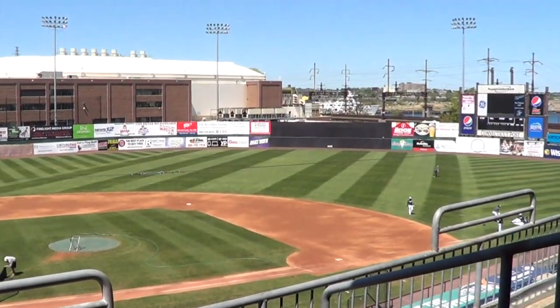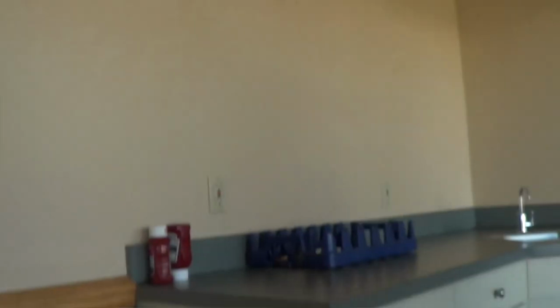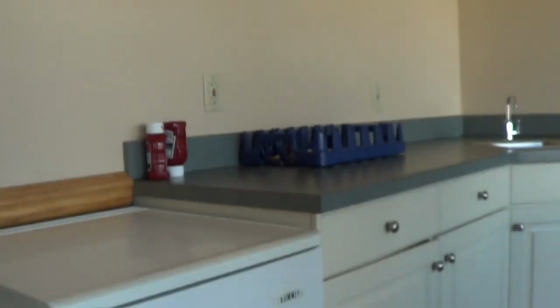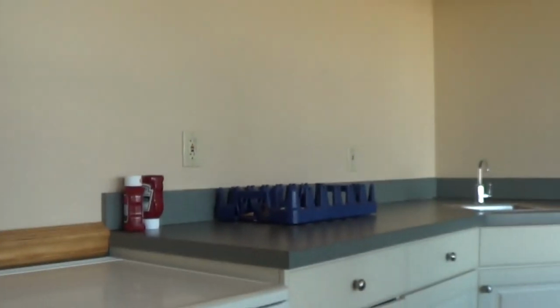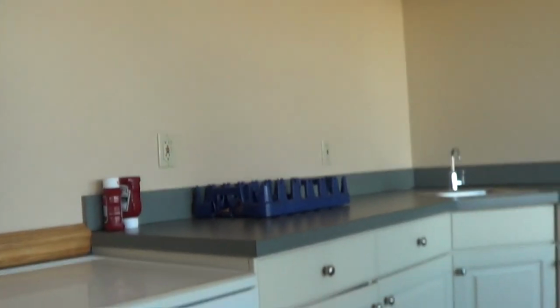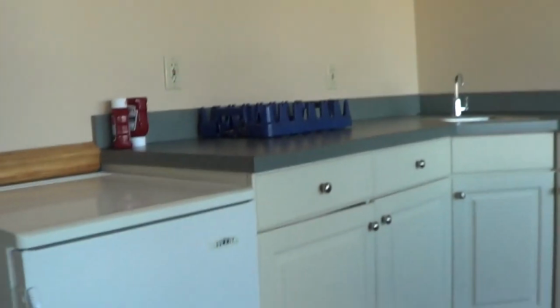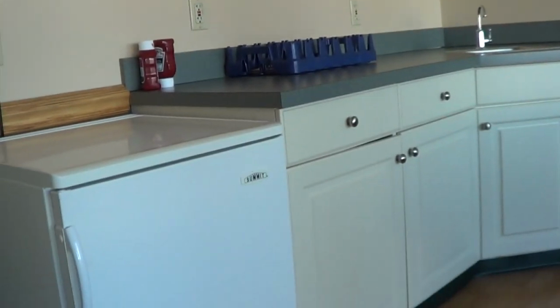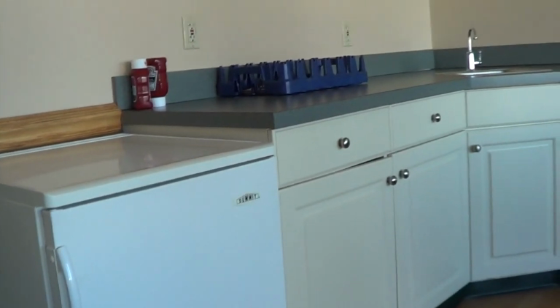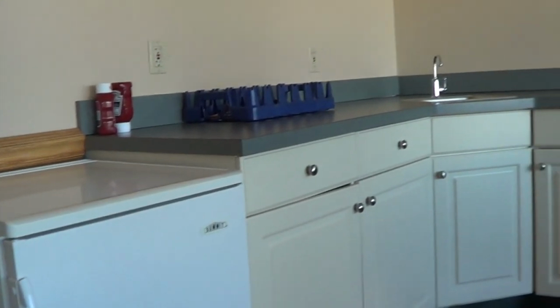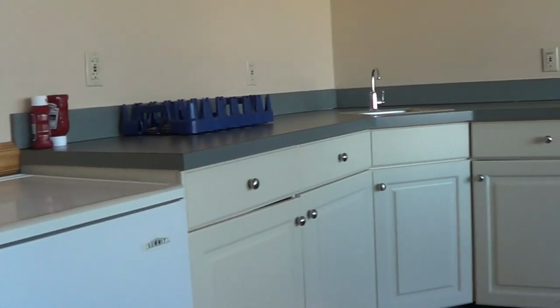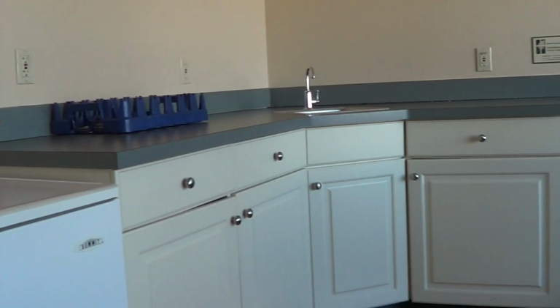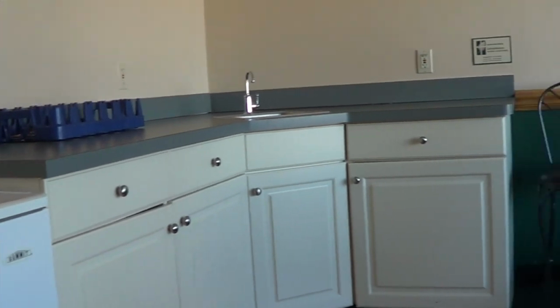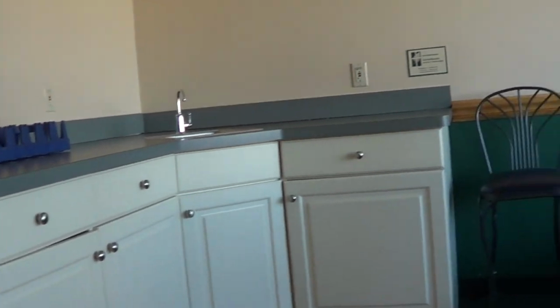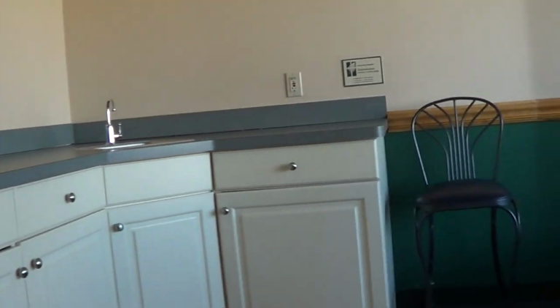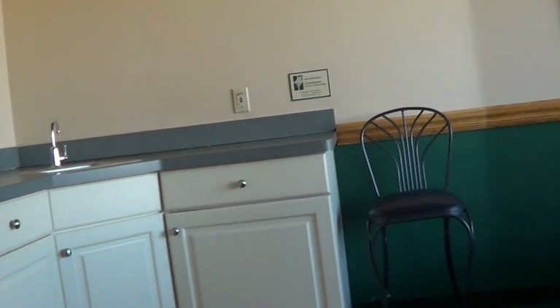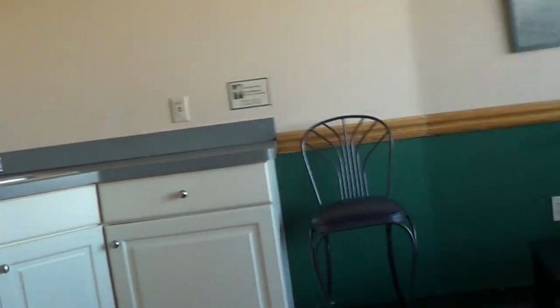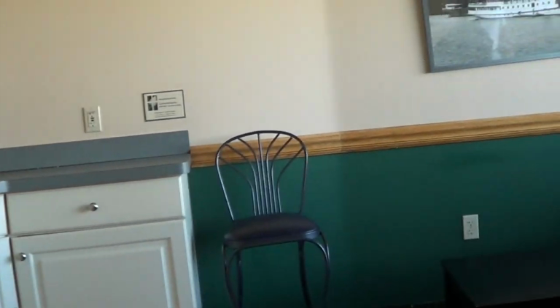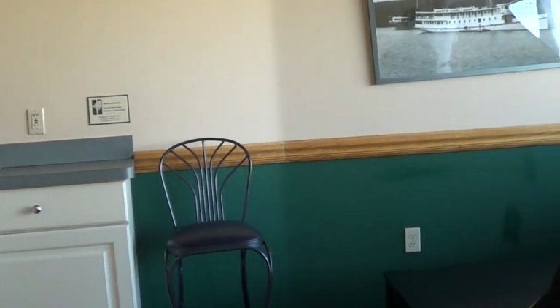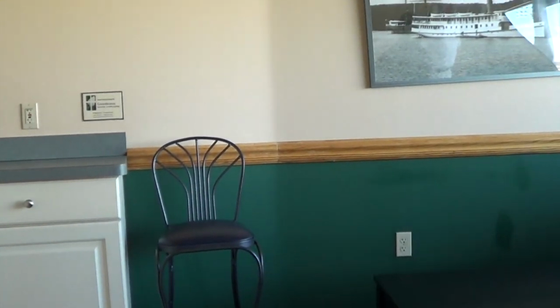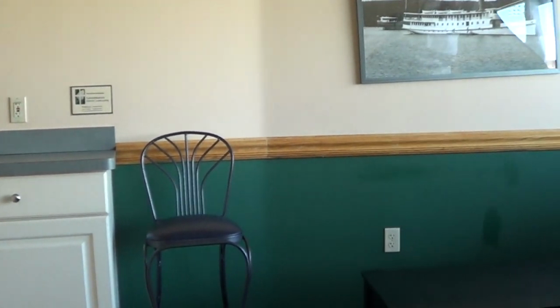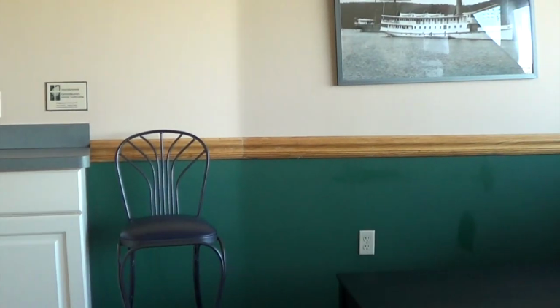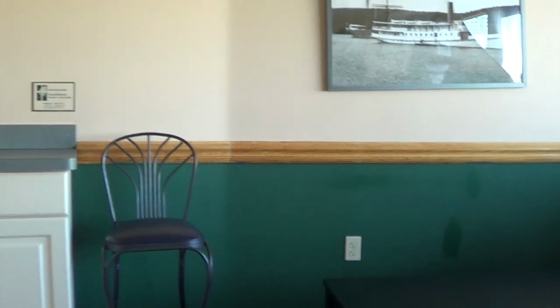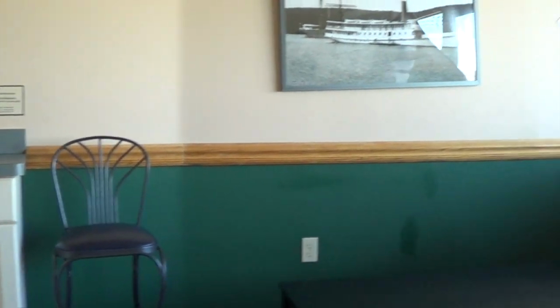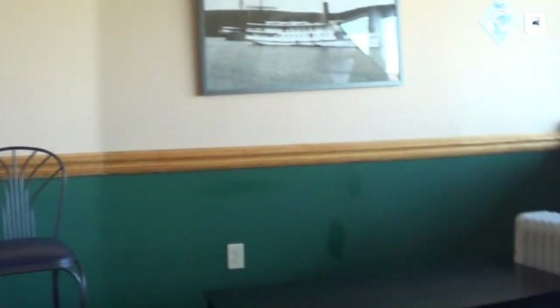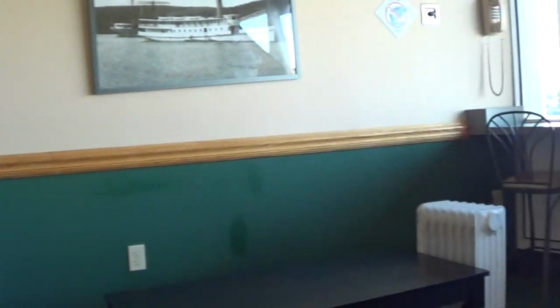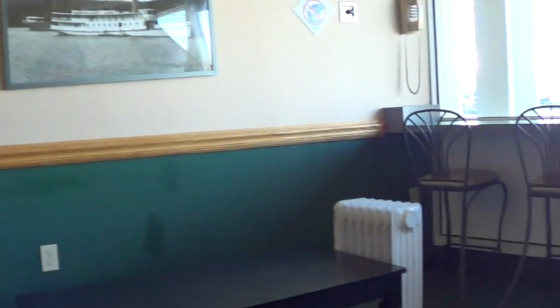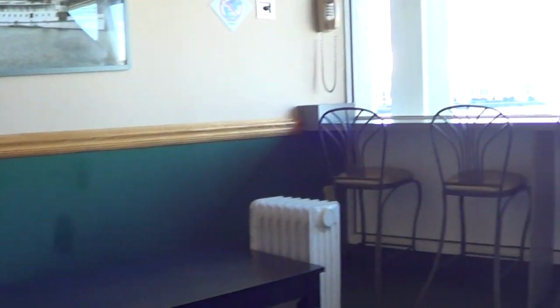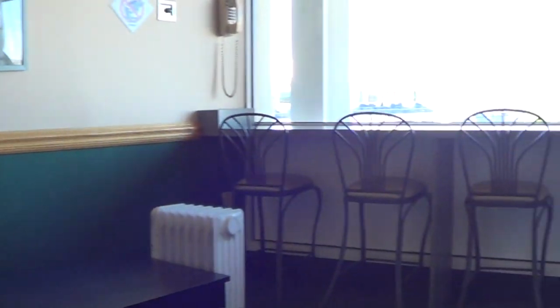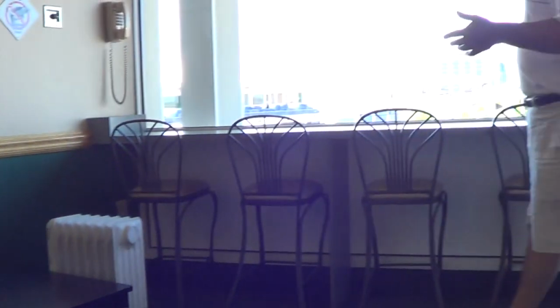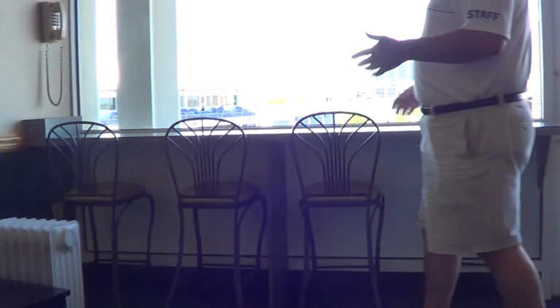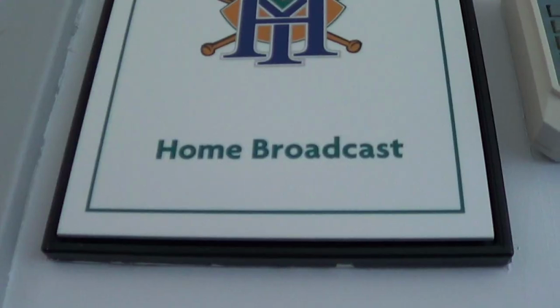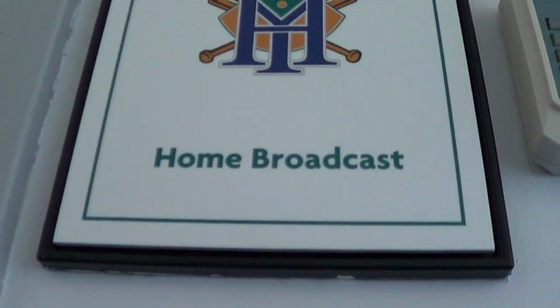Suites are also available every home game. Suites include a television set, indoor and outdoor seating, scoreboard recognition, waitstaff, and air conditioning.